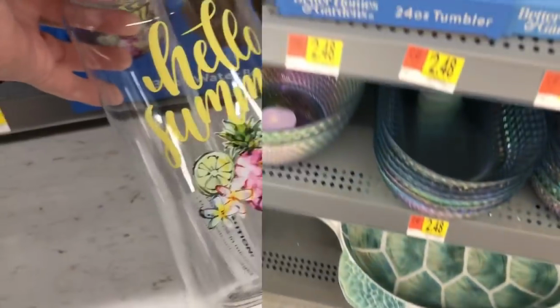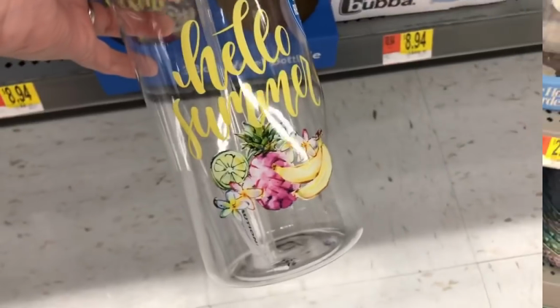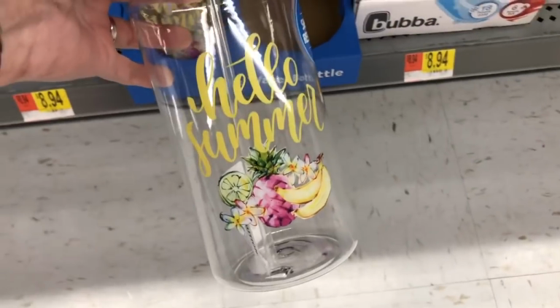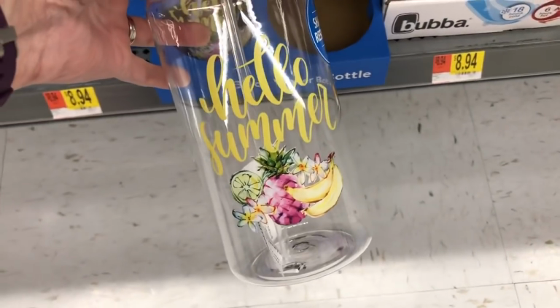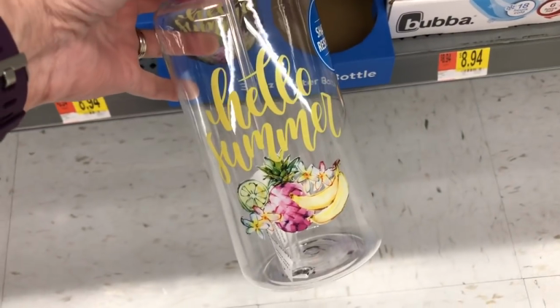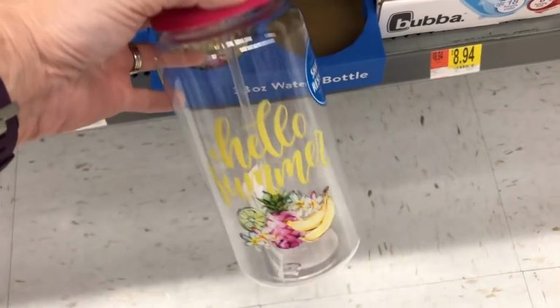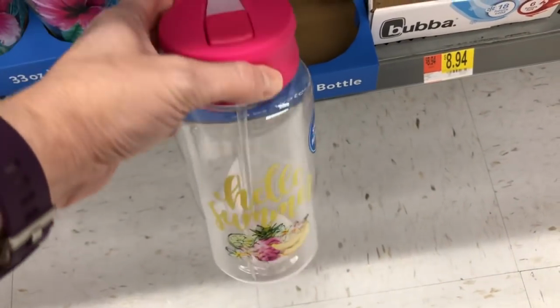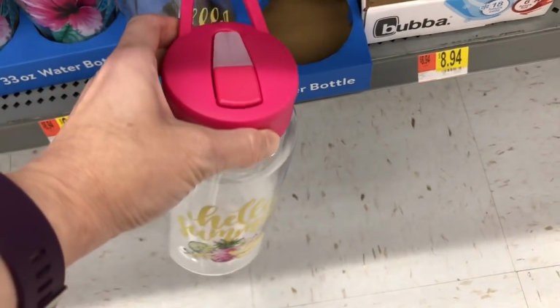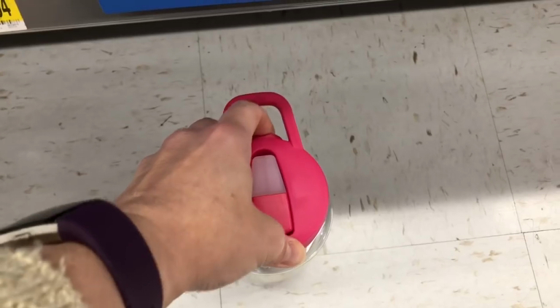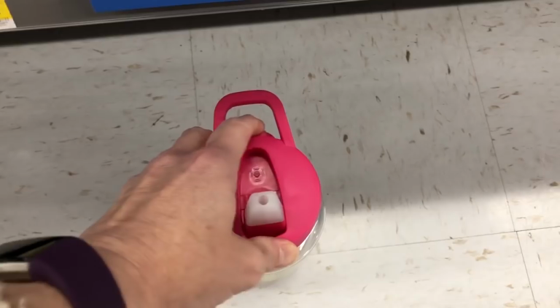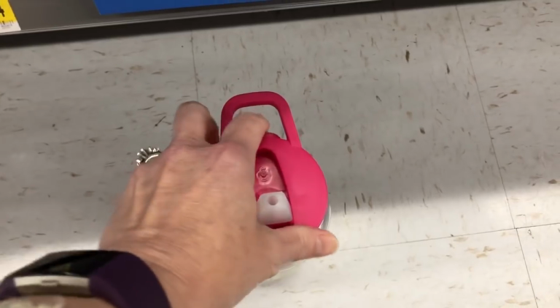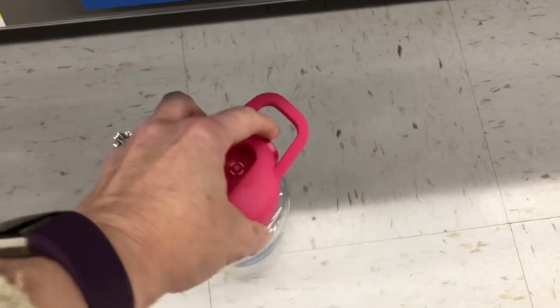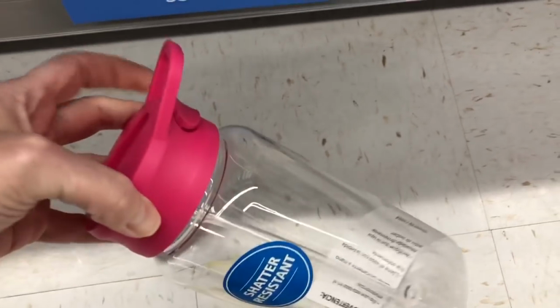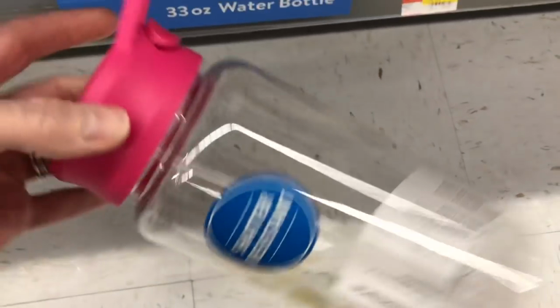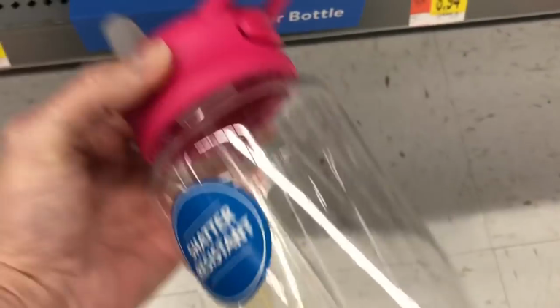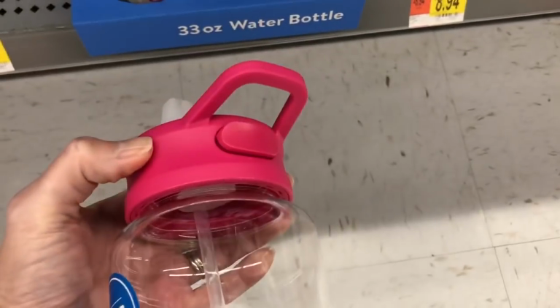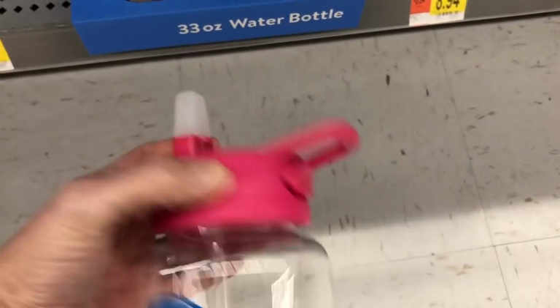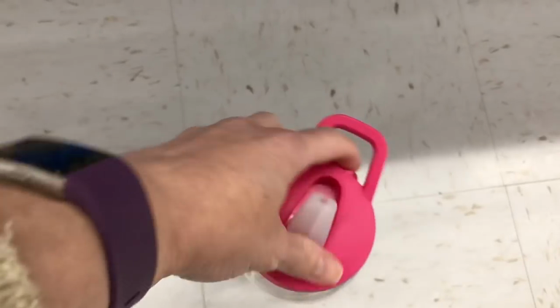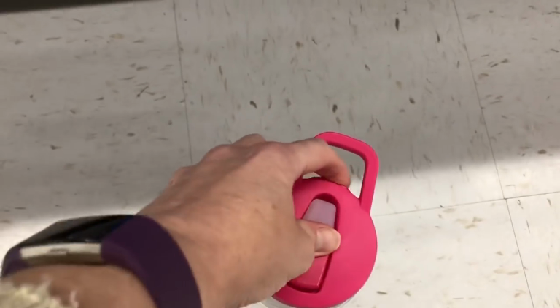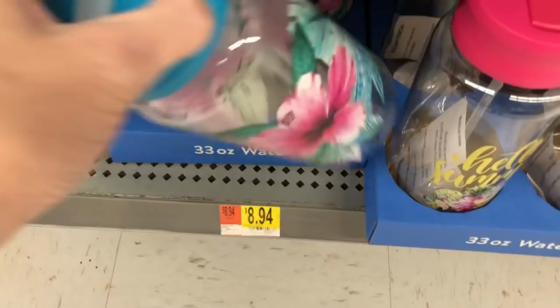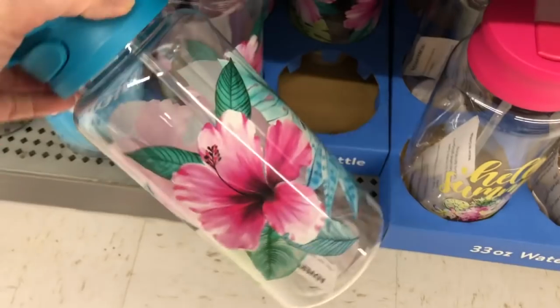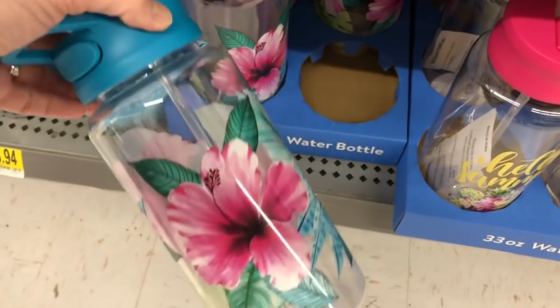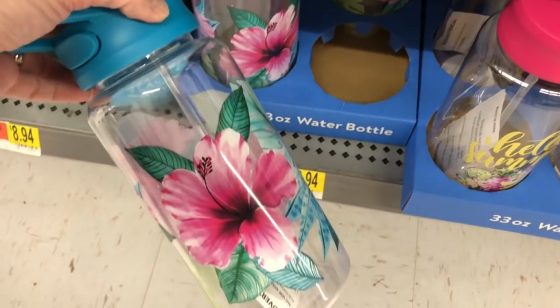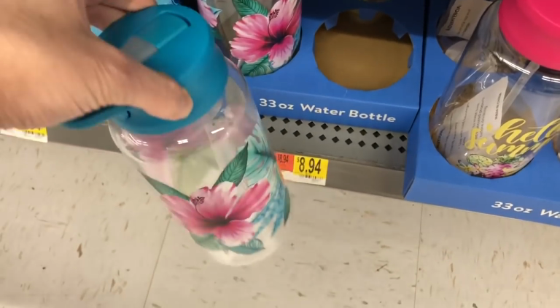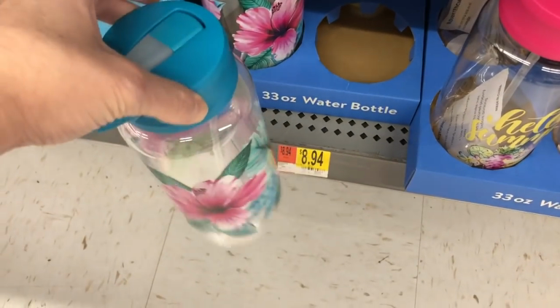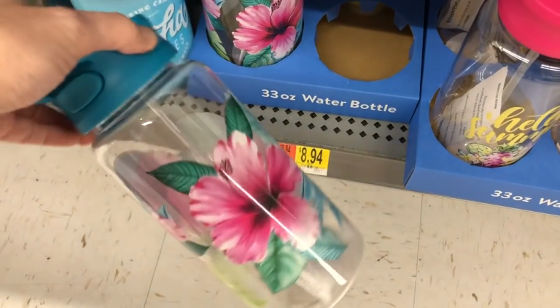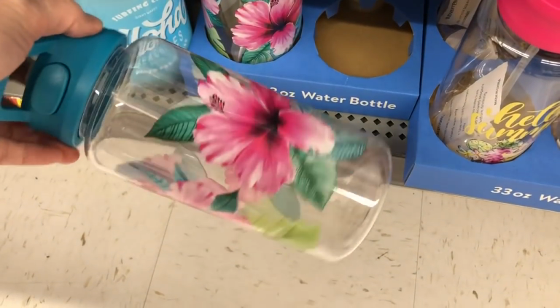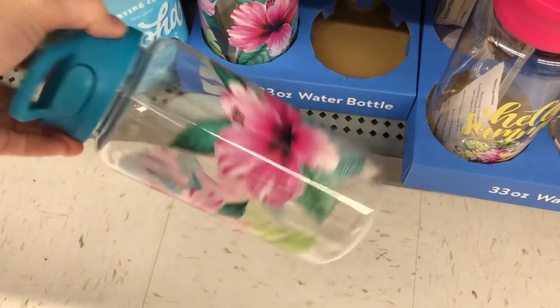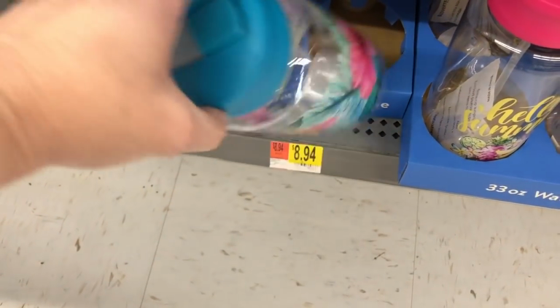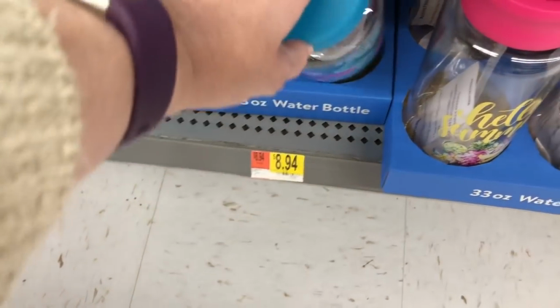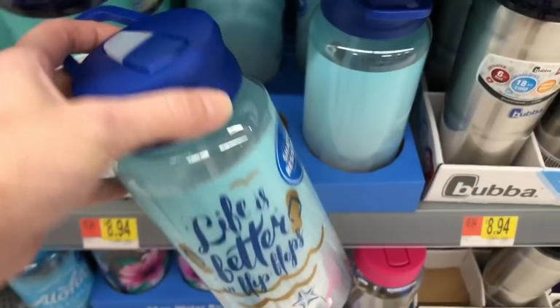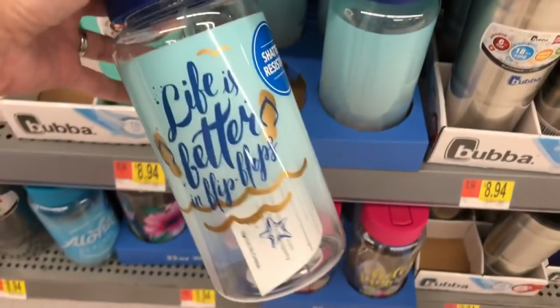They have also started putting out a lot of their little tumblers or drink bottles. You just push a button on the side of this one and it will pop up your little drinking straw. They have those in different designs and three different themes.